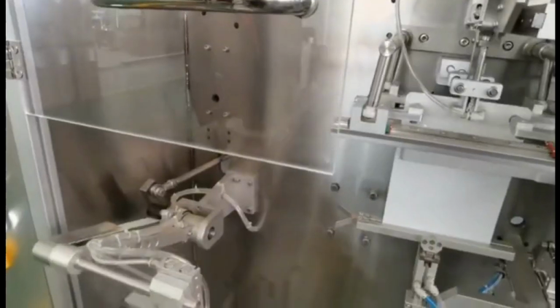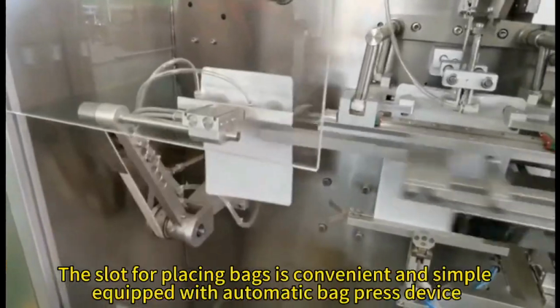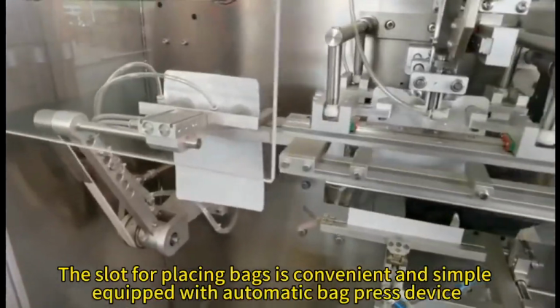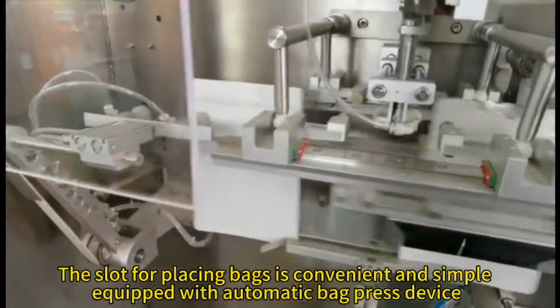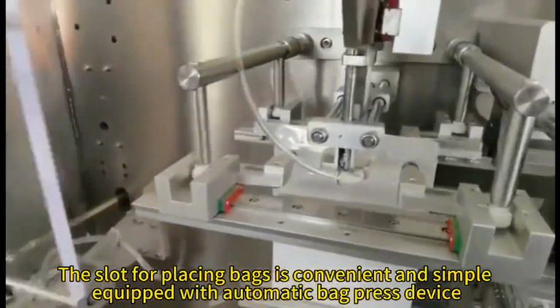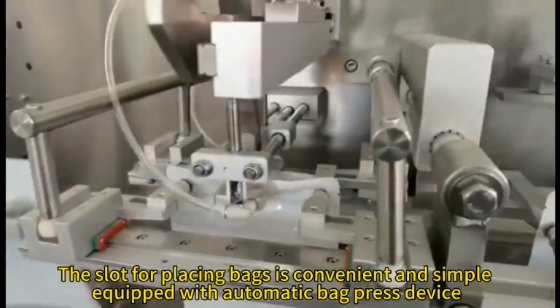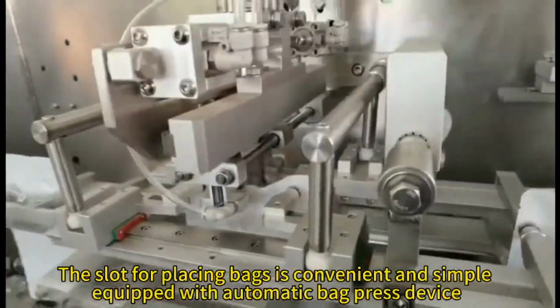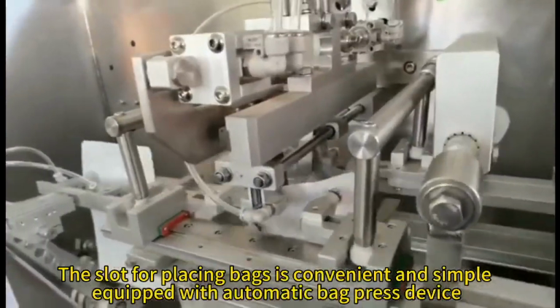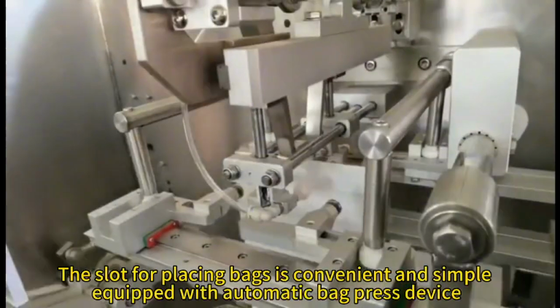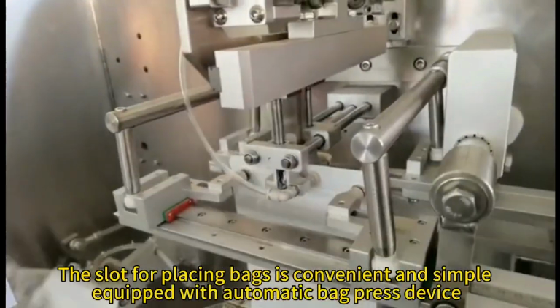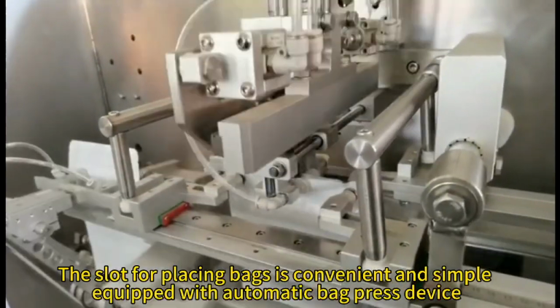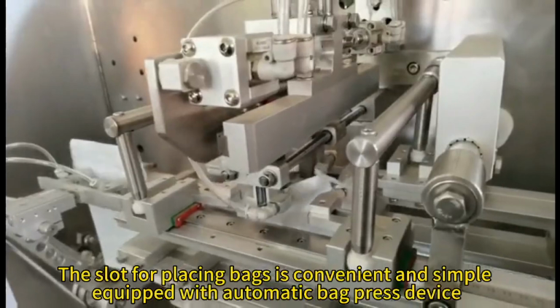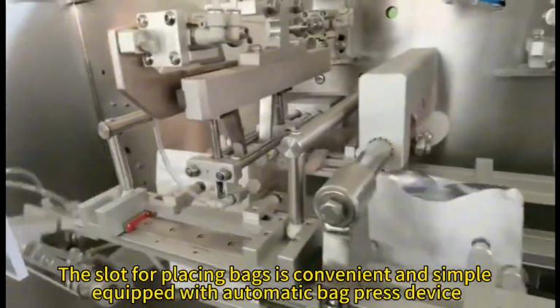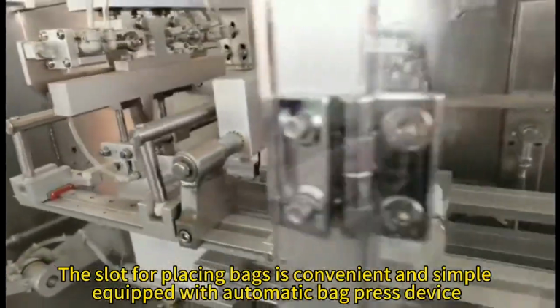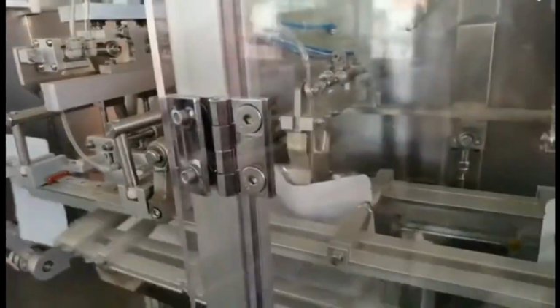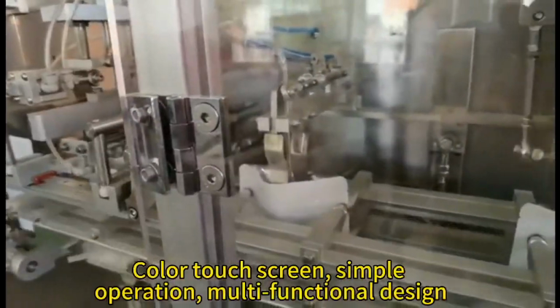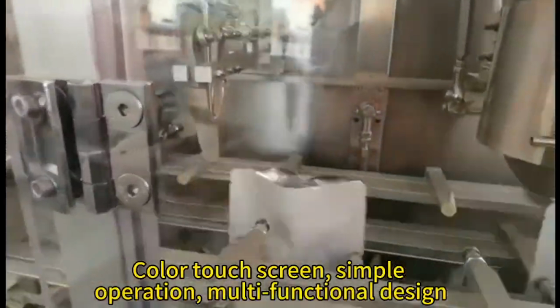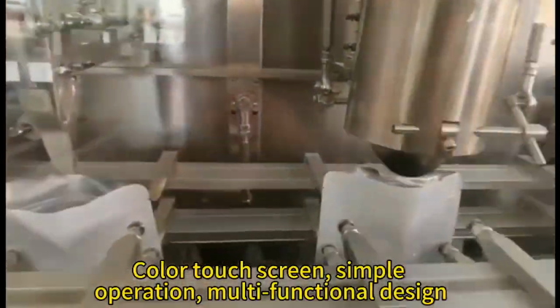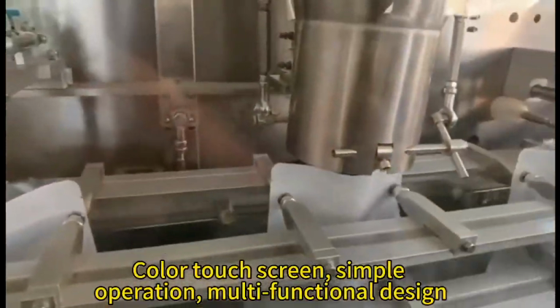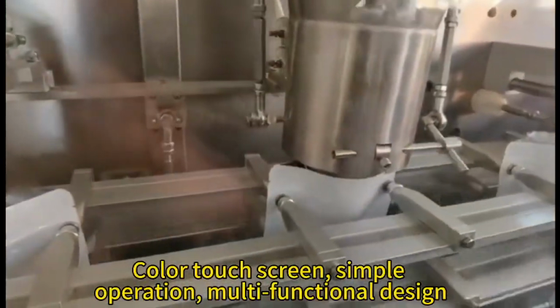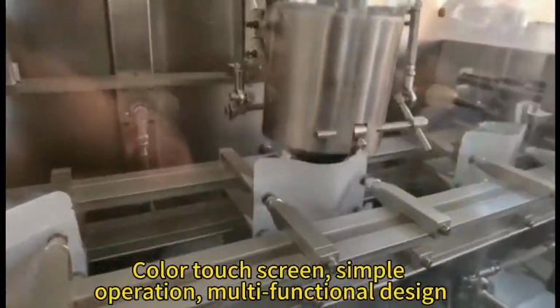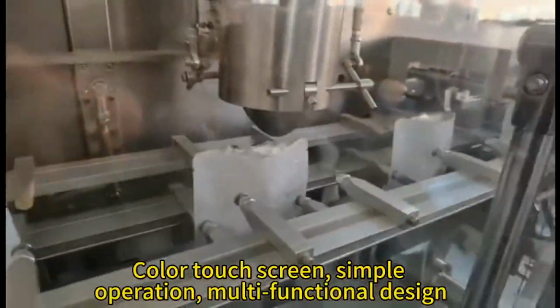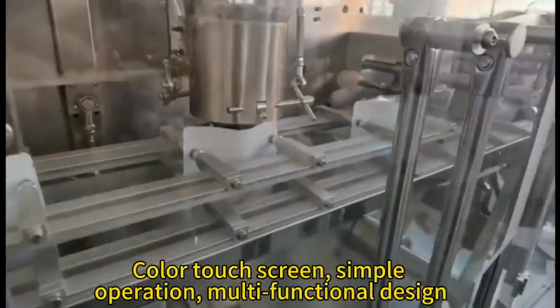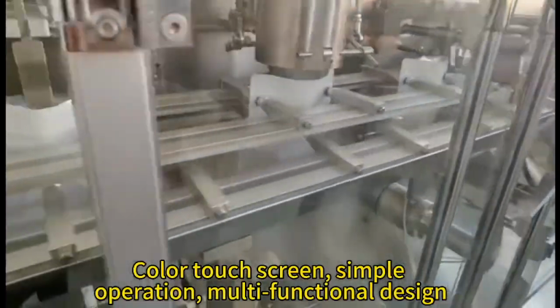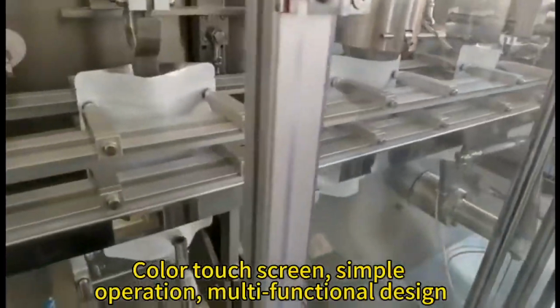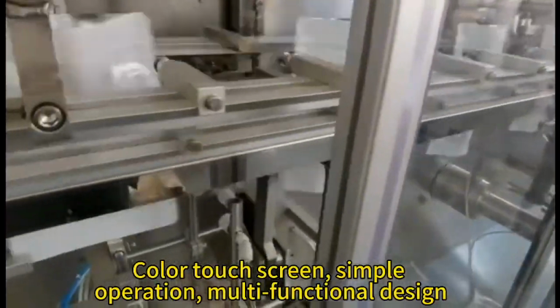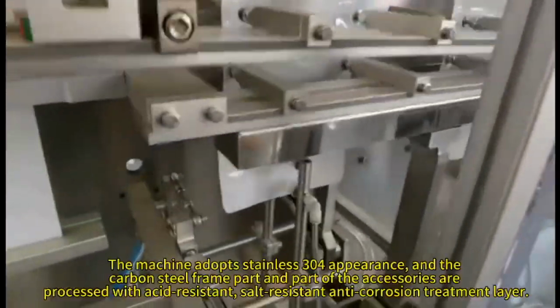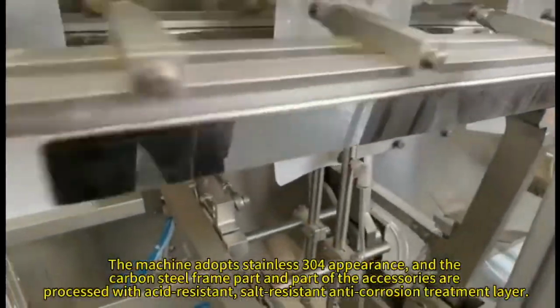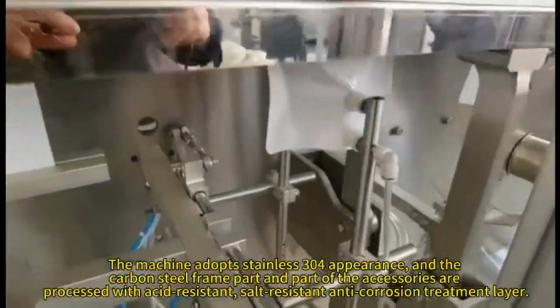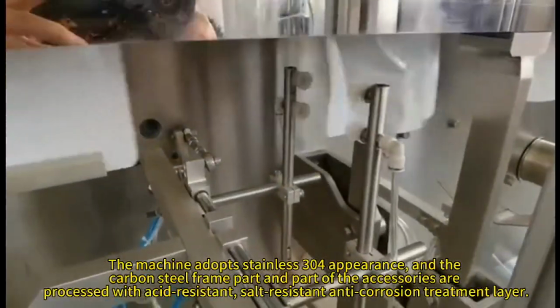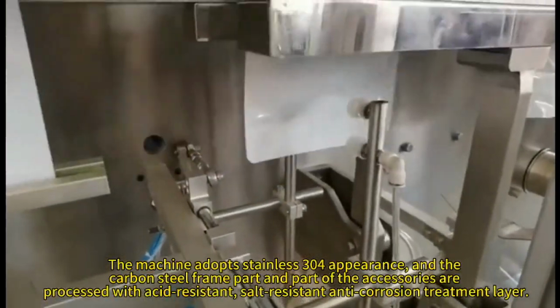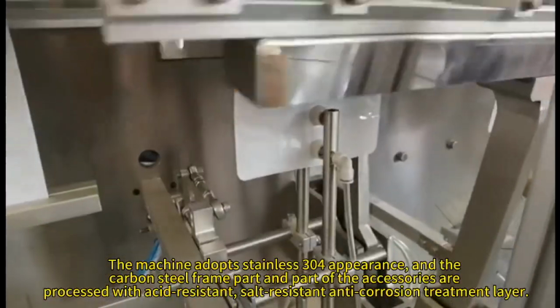The slot for placing bags is convenient and simple, equipped with an automatic fan press device. Color touch screen, simple operation, multifunctional design.